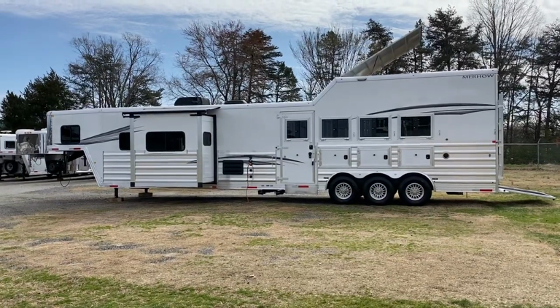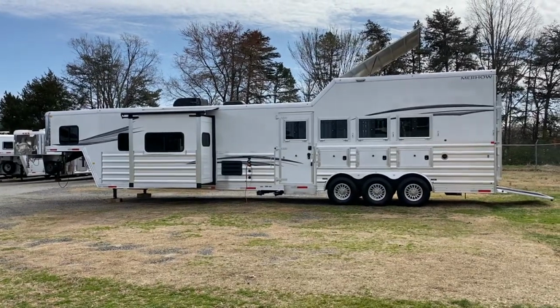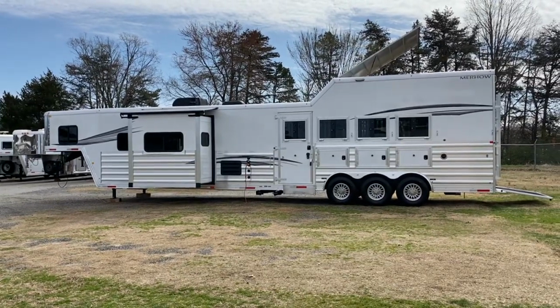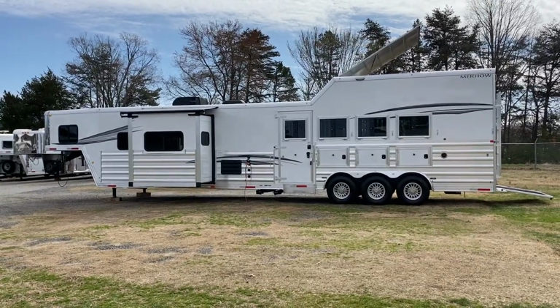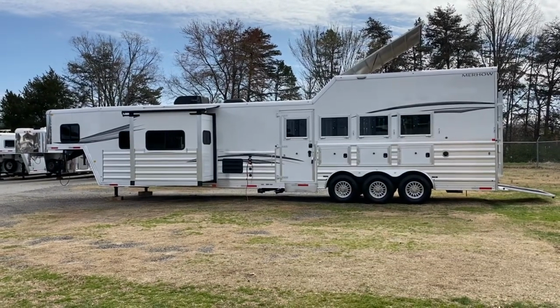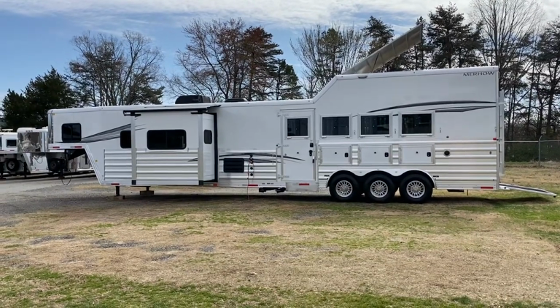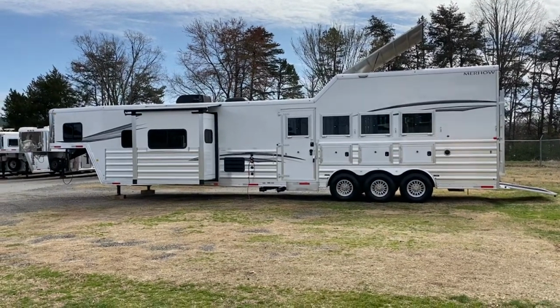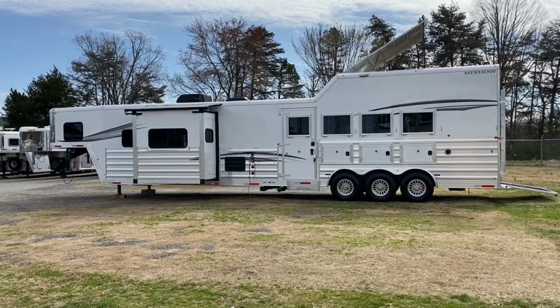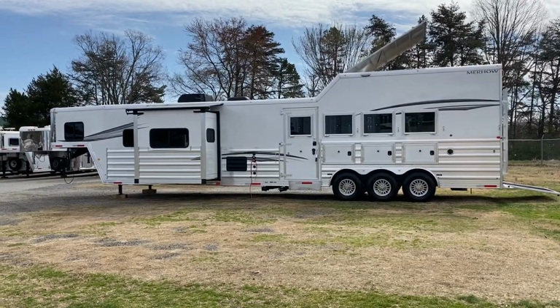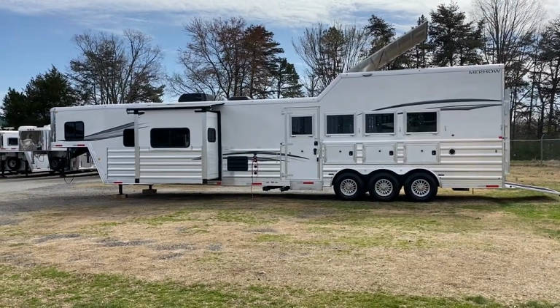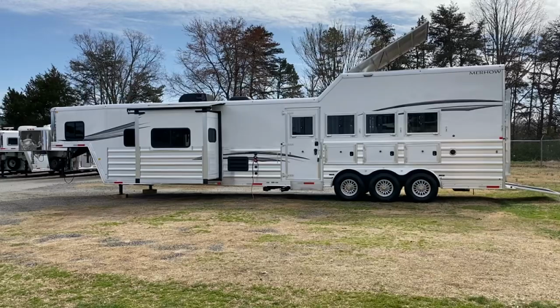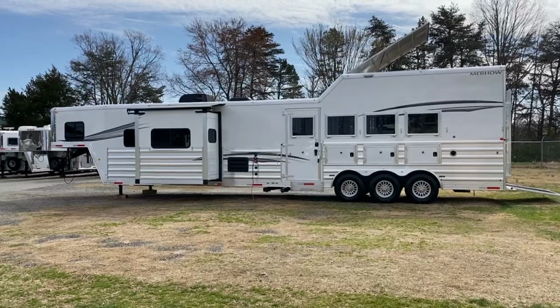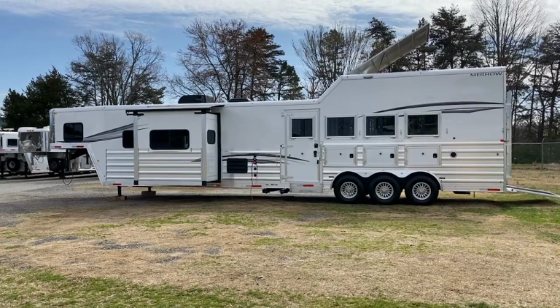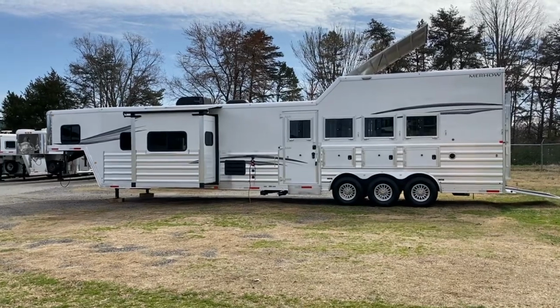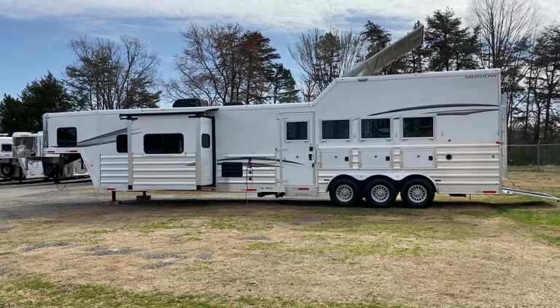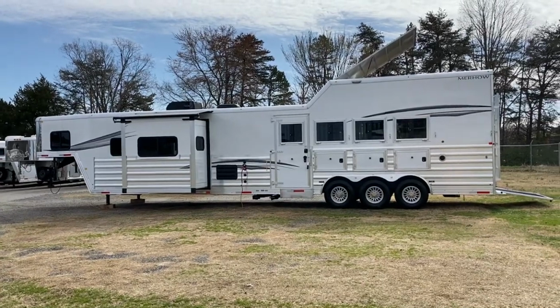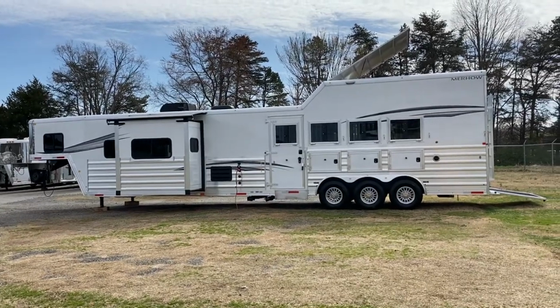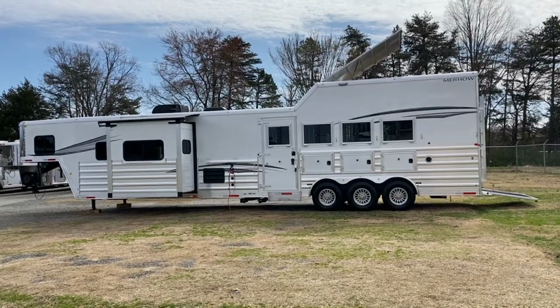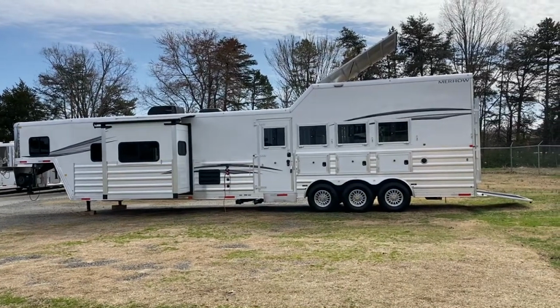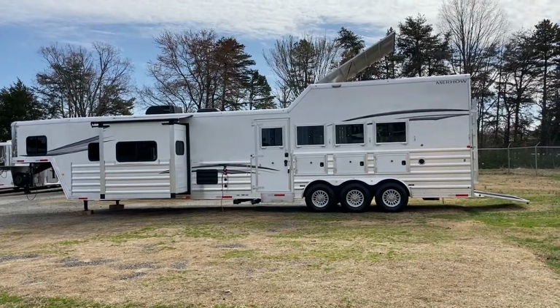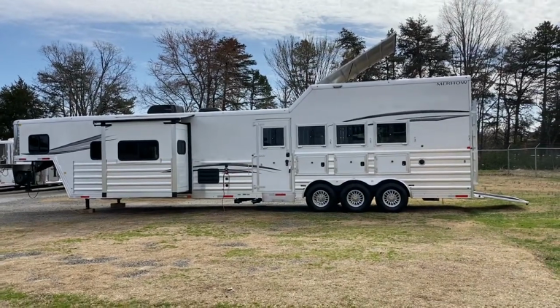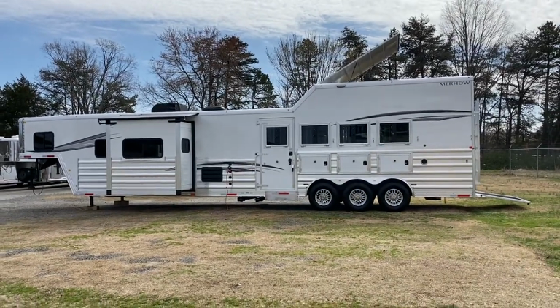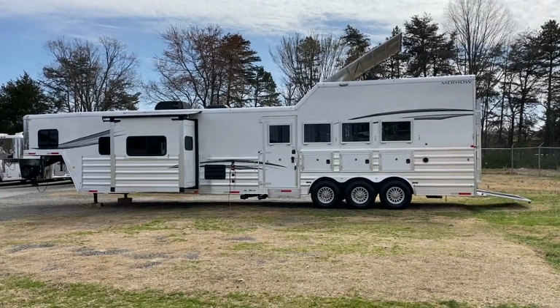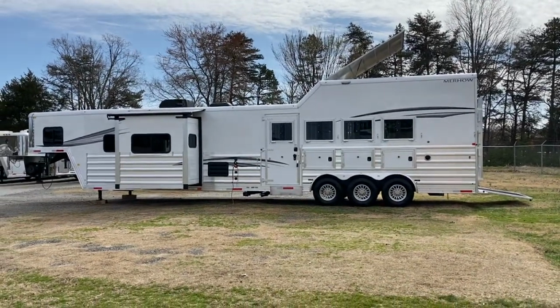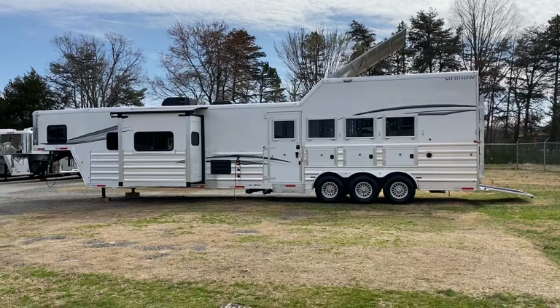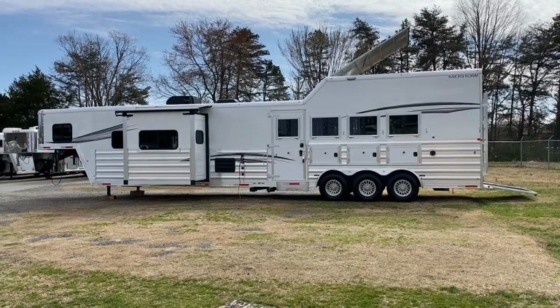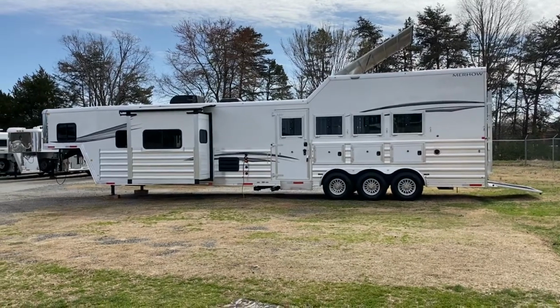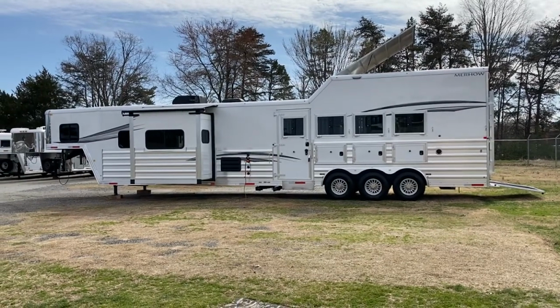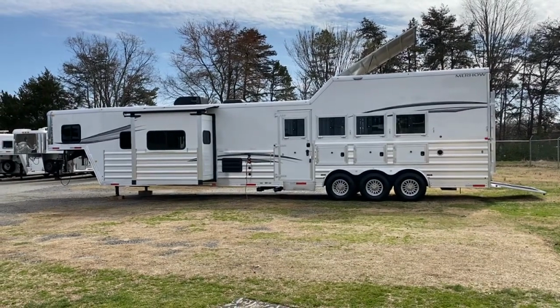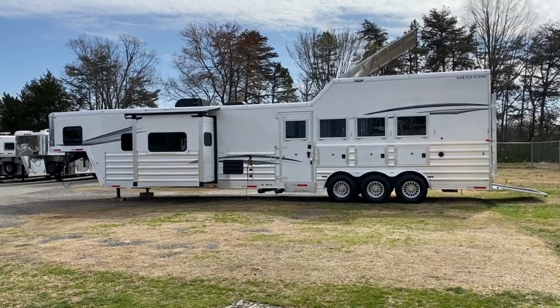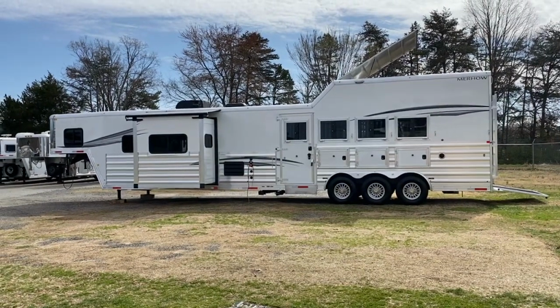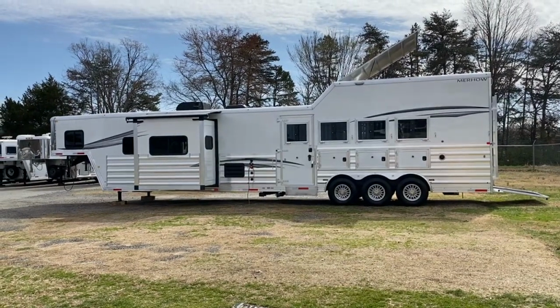Hey everybody, it's Ashley at Carolina Trailer Sales, CarolinaTrailerSales.com. We're located in Colfax, North Carolina. We are by appointment only and you can reach me at 828-773-4500.